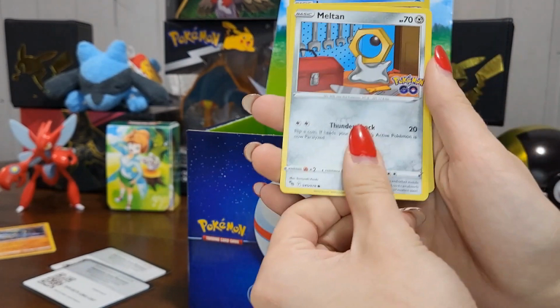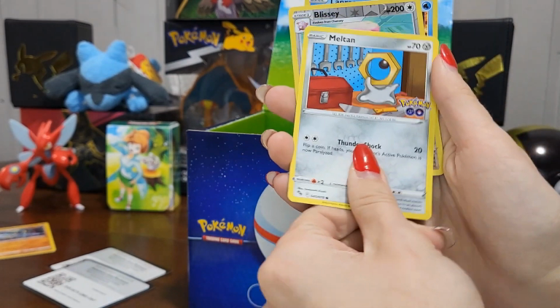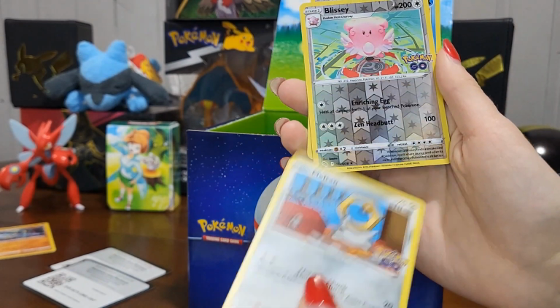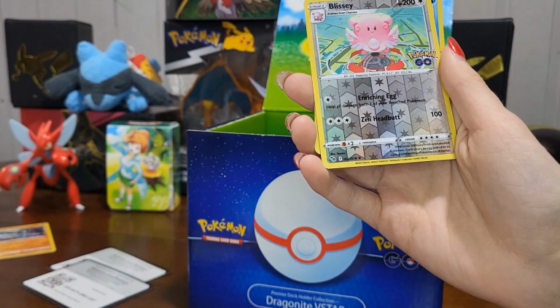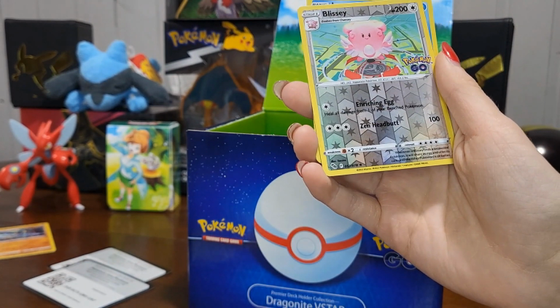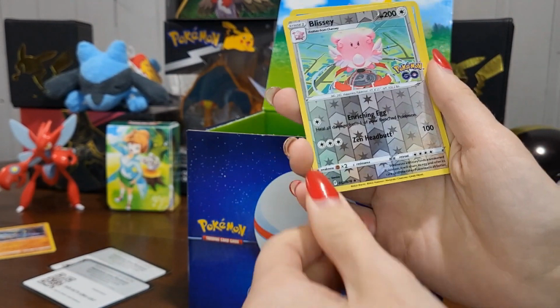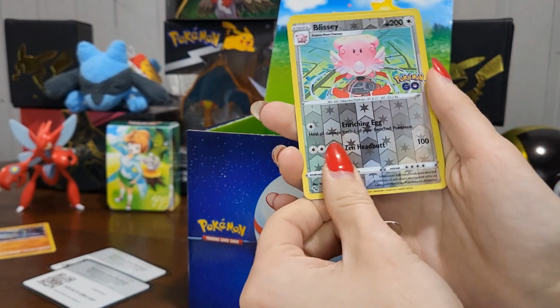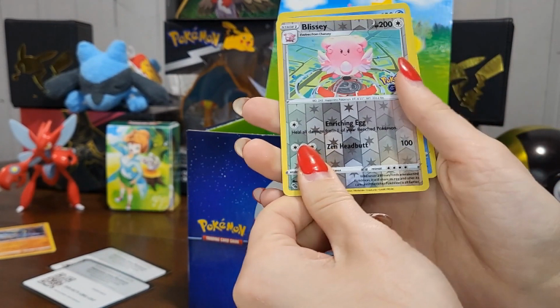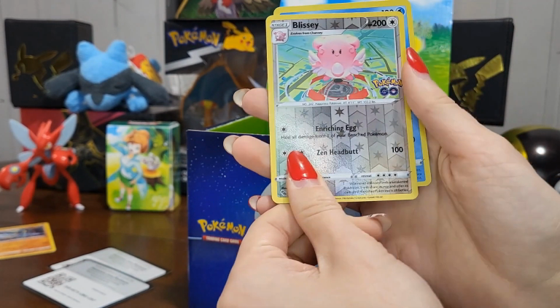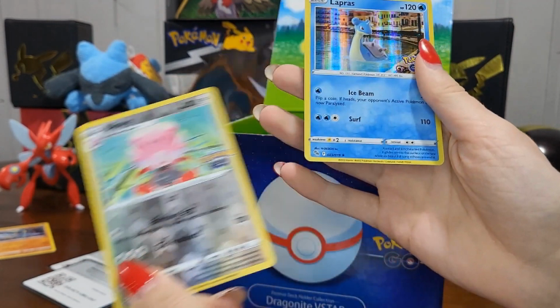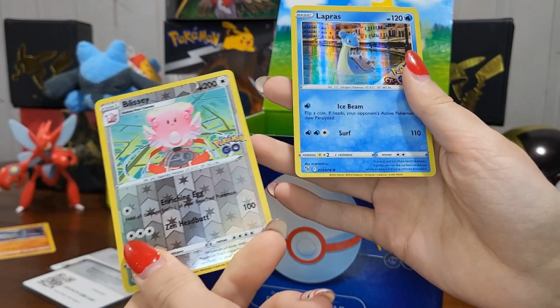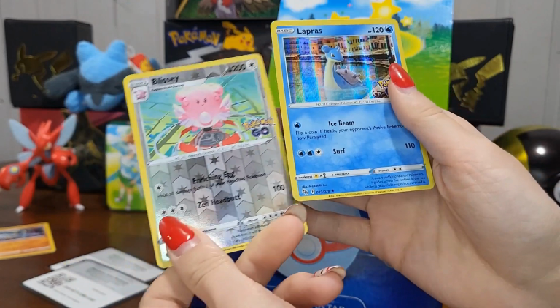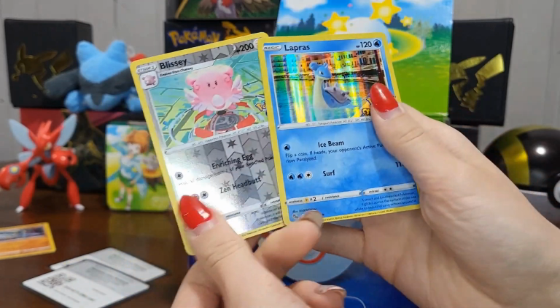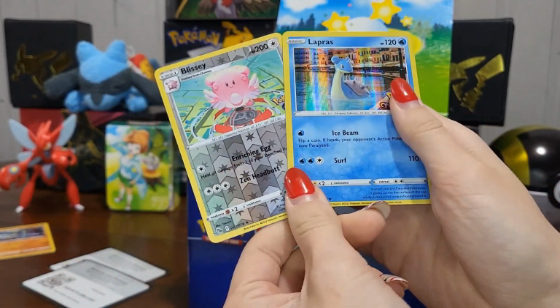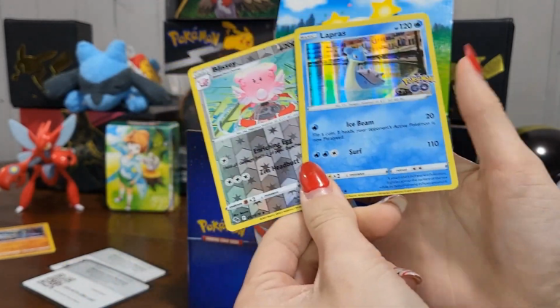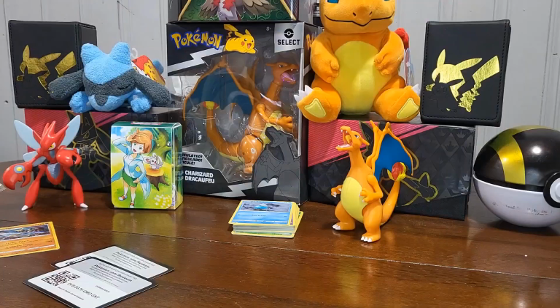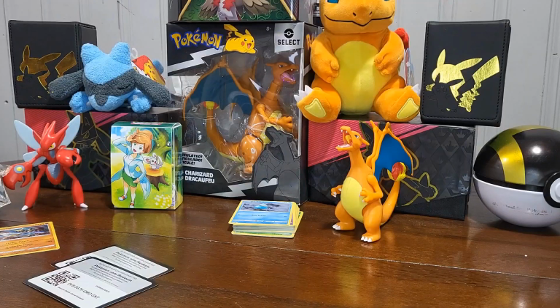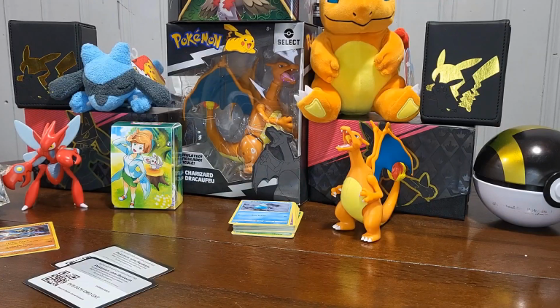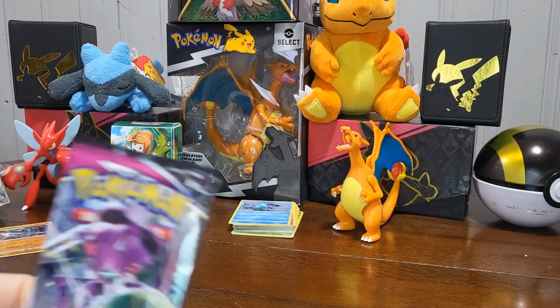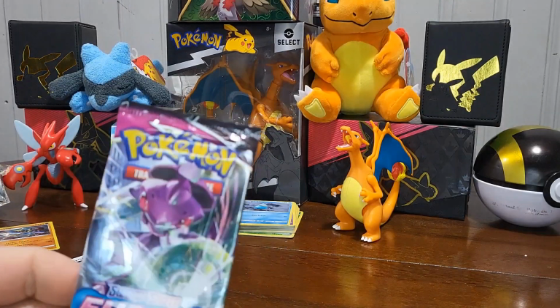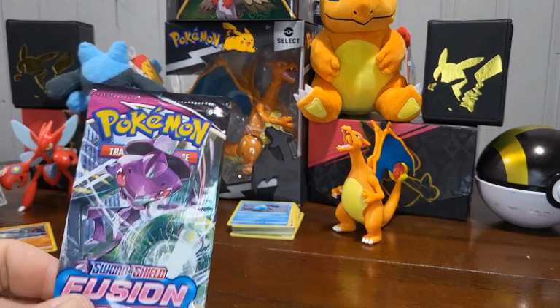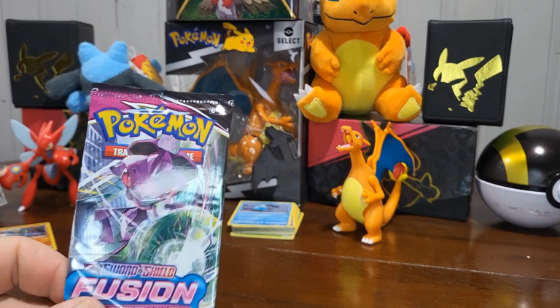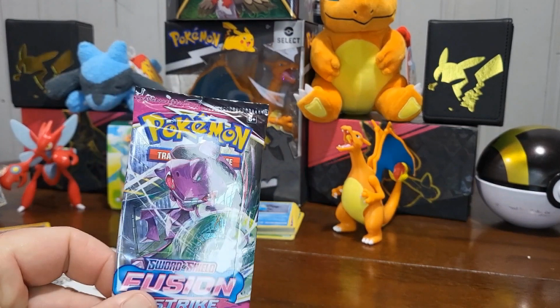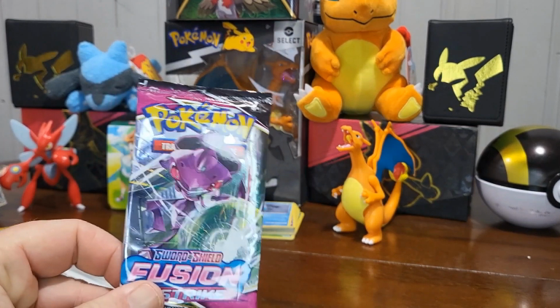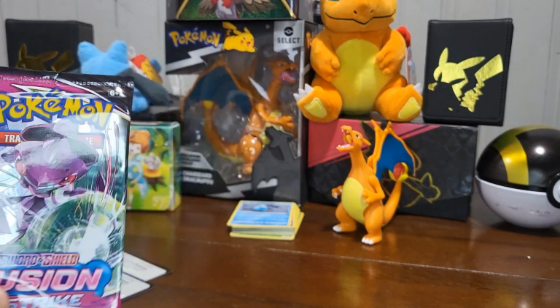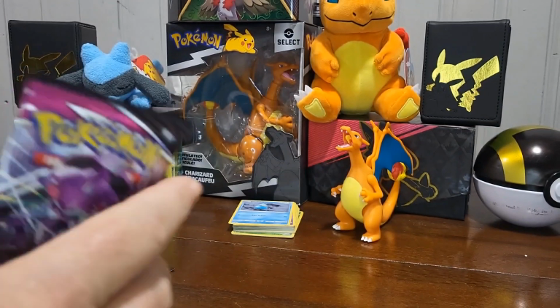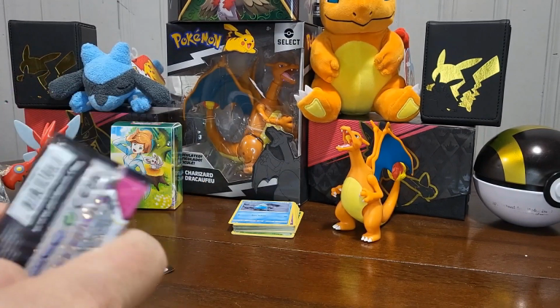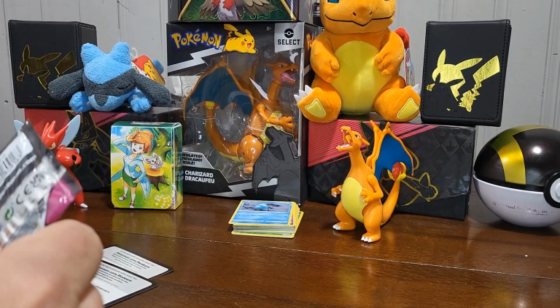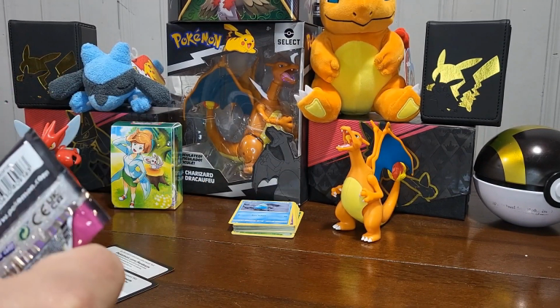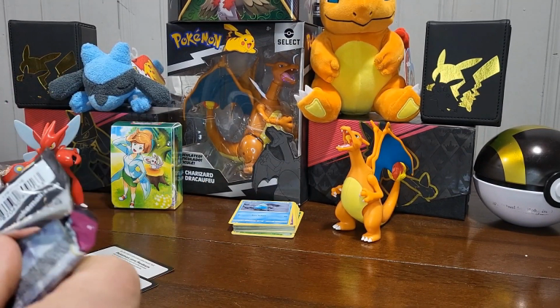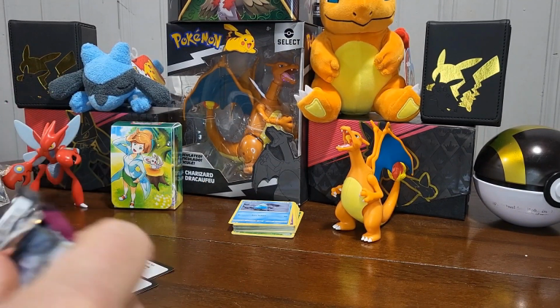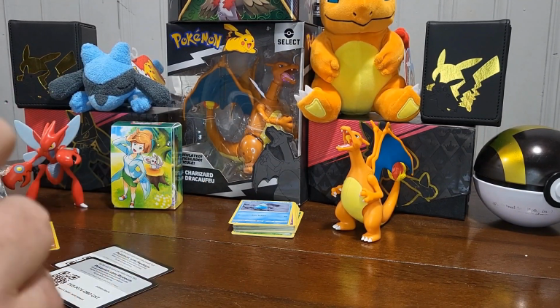We got a reverse holo Blissey and a holo Lapras from Fusion Strike. We'll leave Lost Origin to the last — I'm sure you guys are probably tired of seeing these opened.